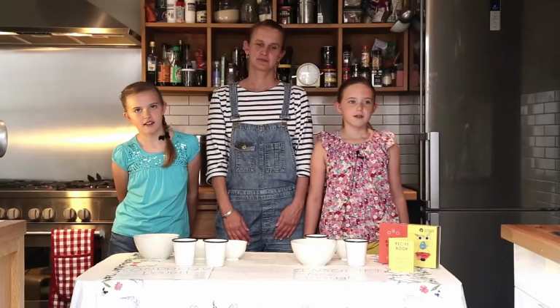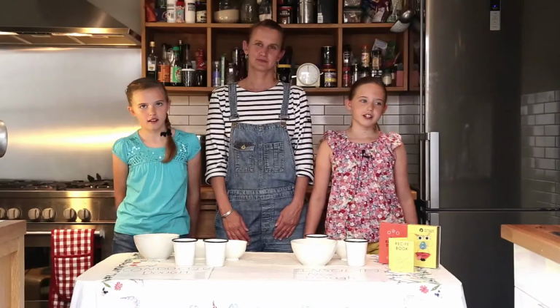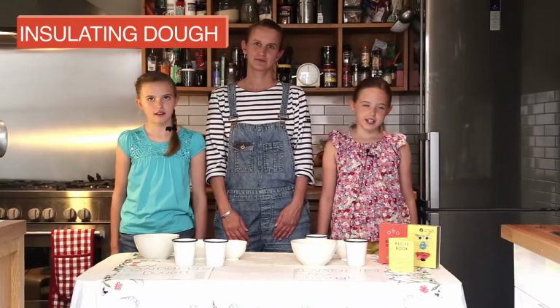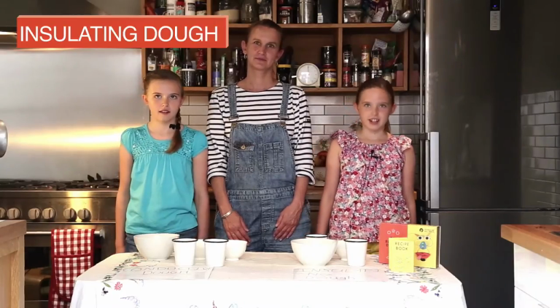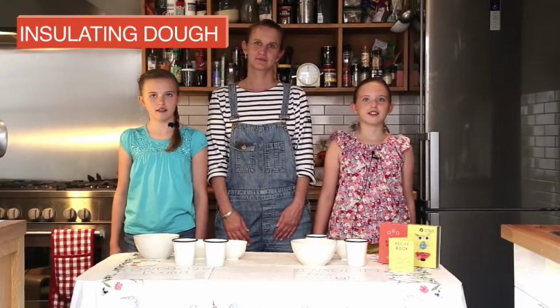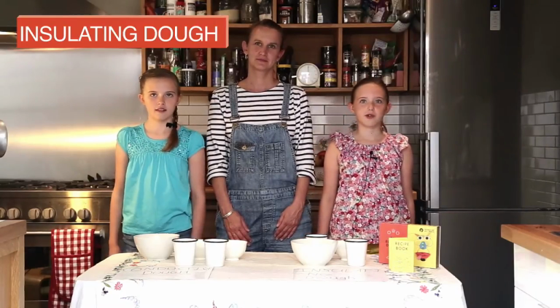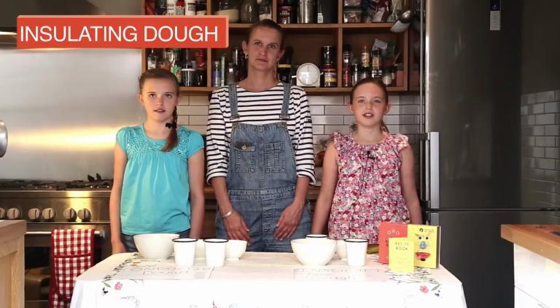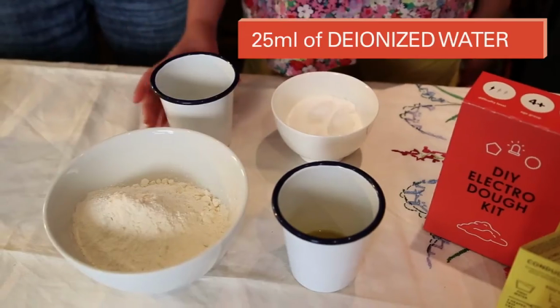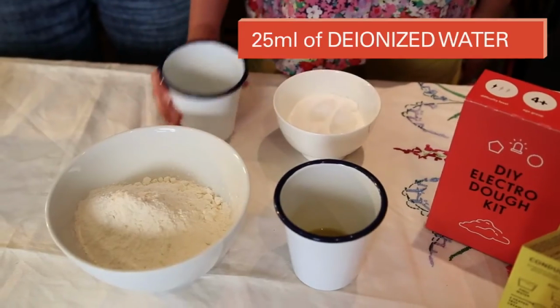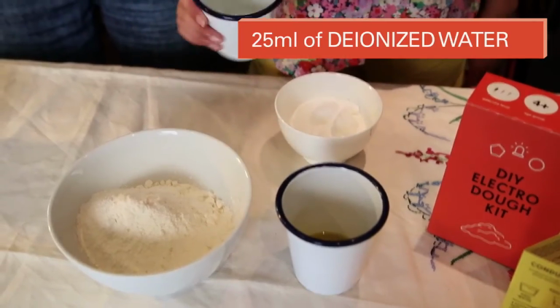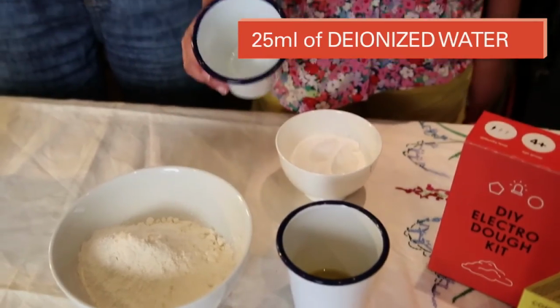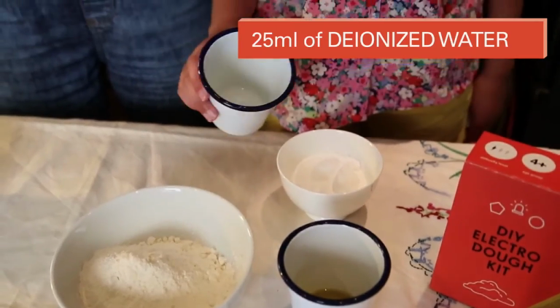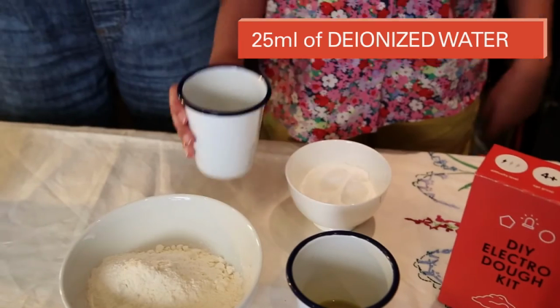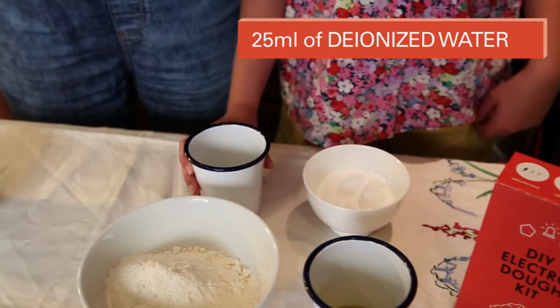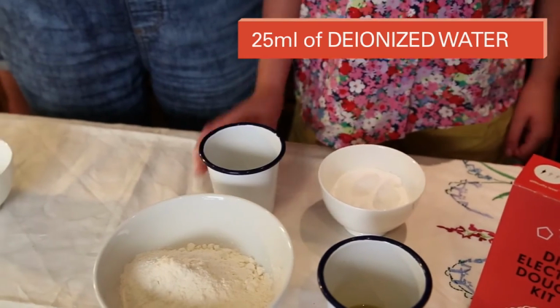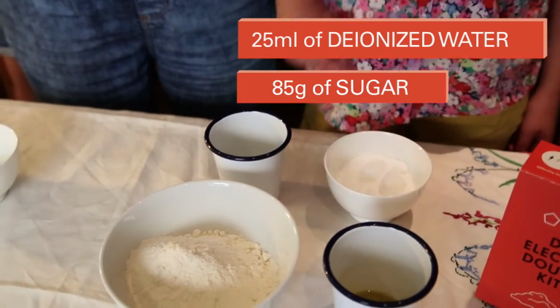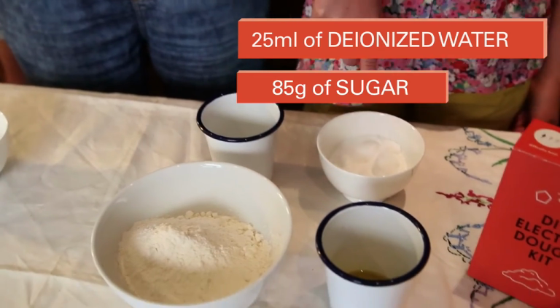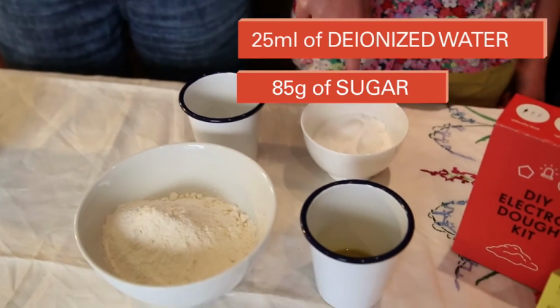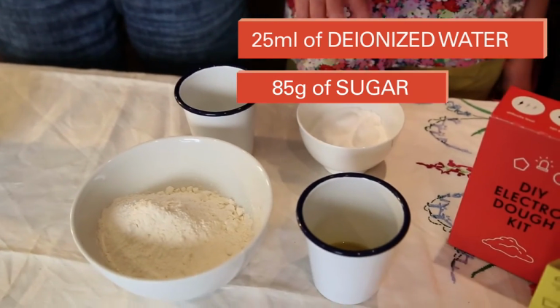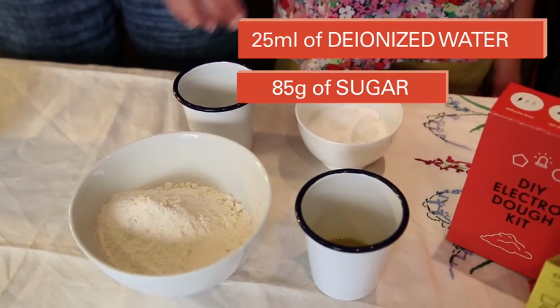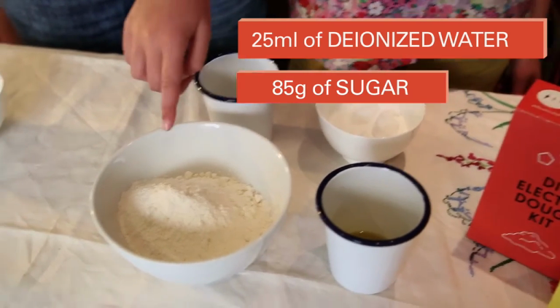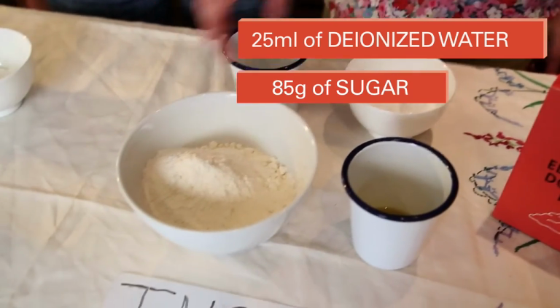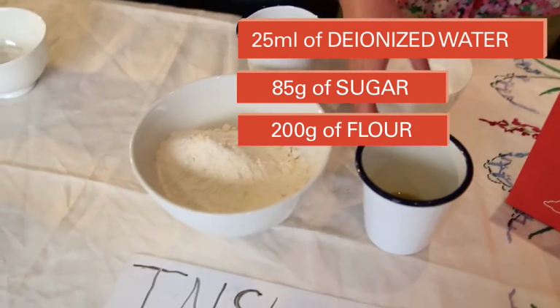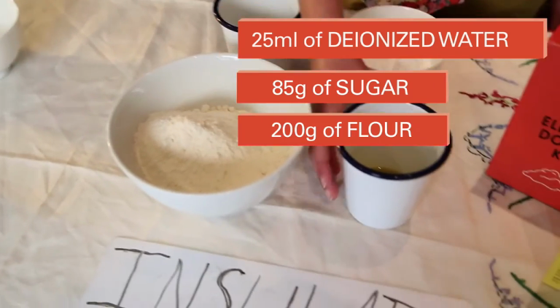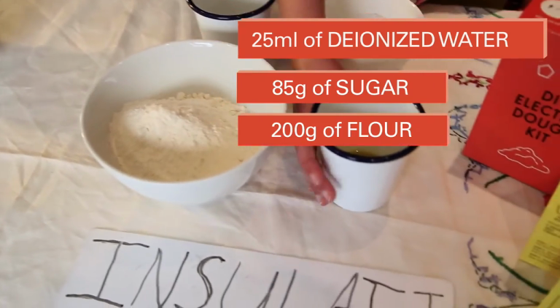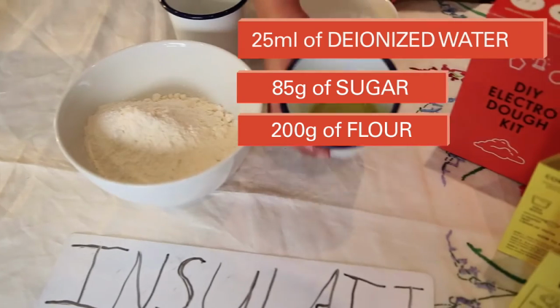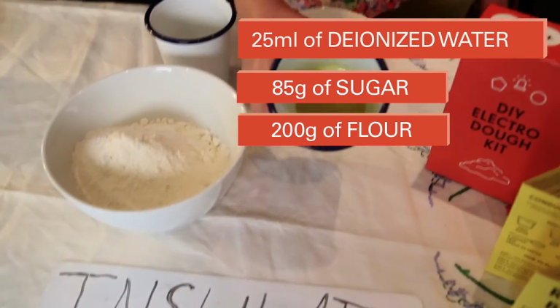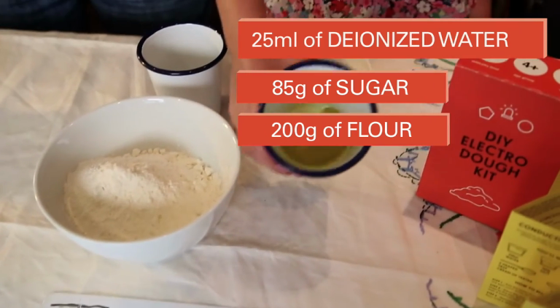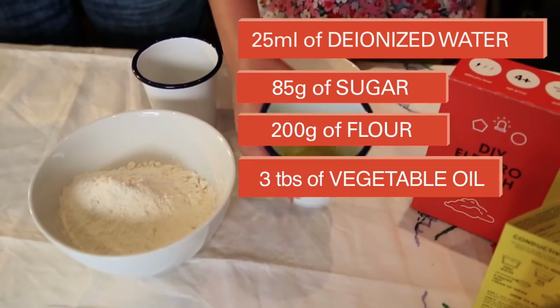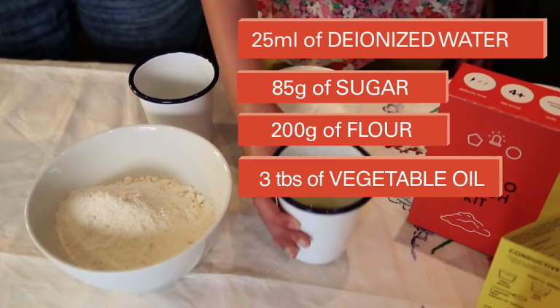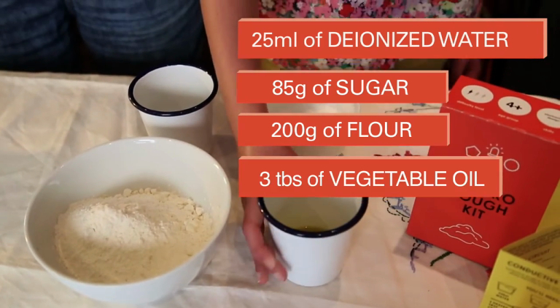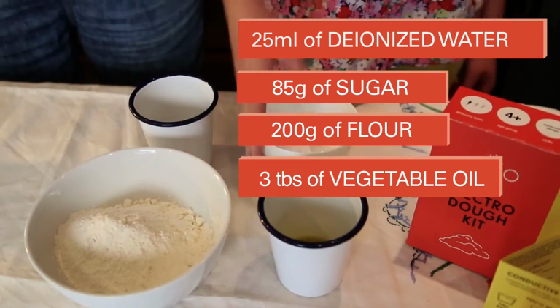For your insulating dough you'll need 25 millilitres of deionized water, 85 grams of sugar, 200 grams of flour, and three tablespoons of vegetable oil.